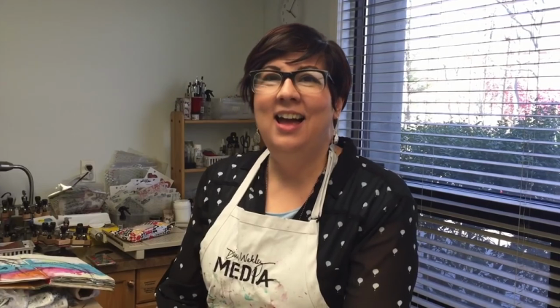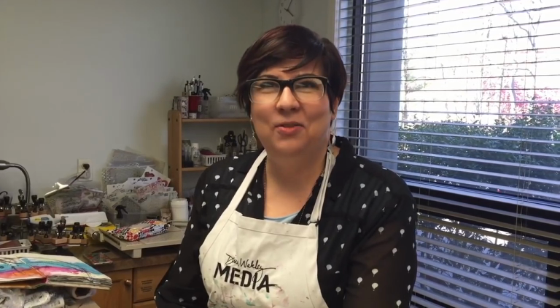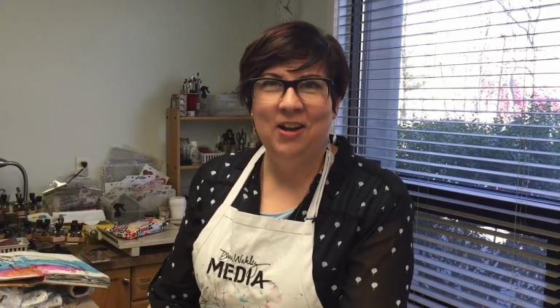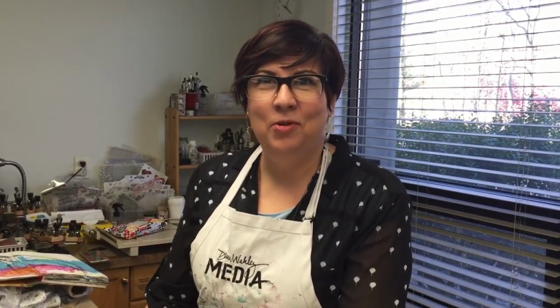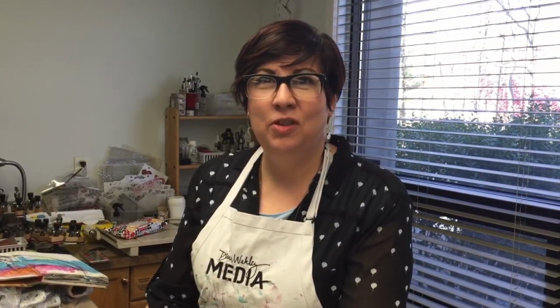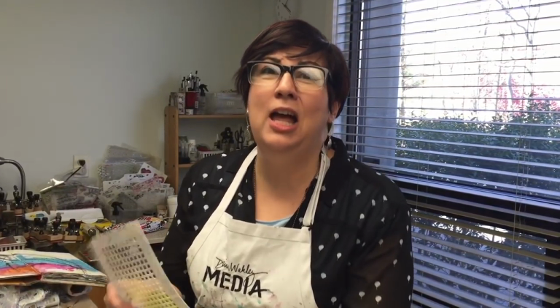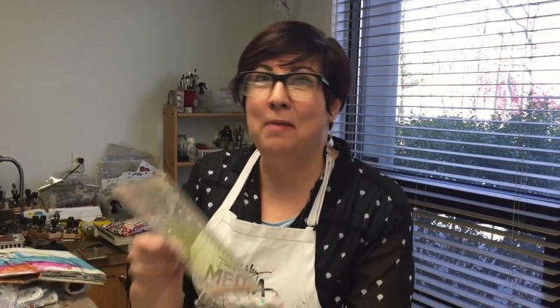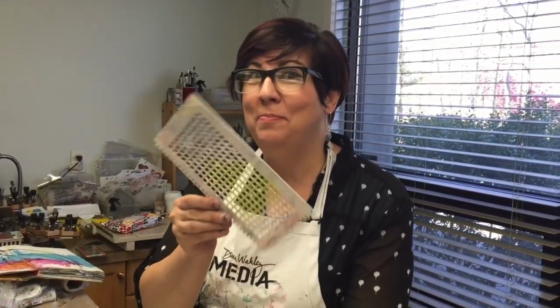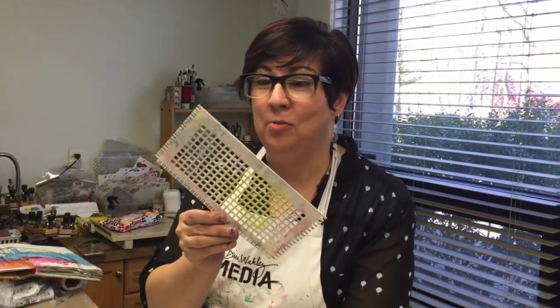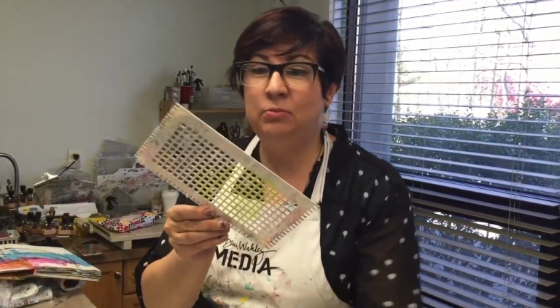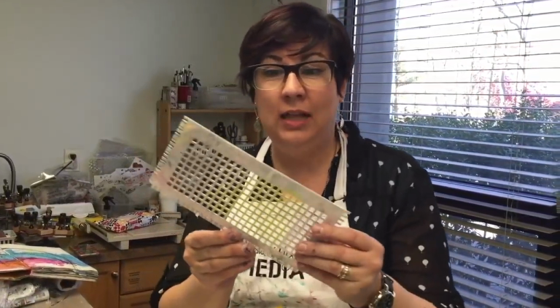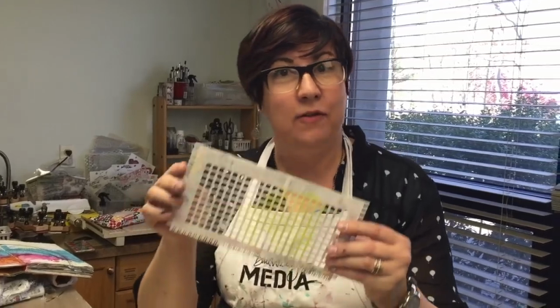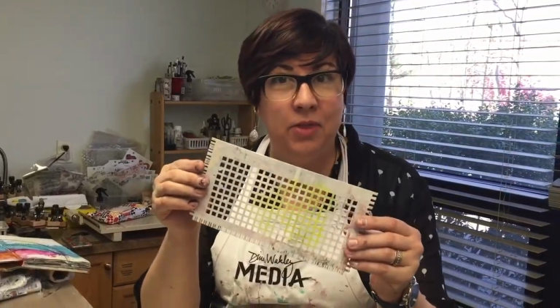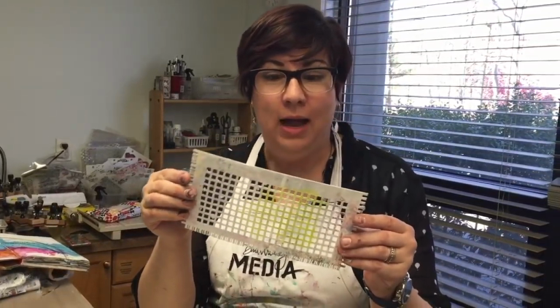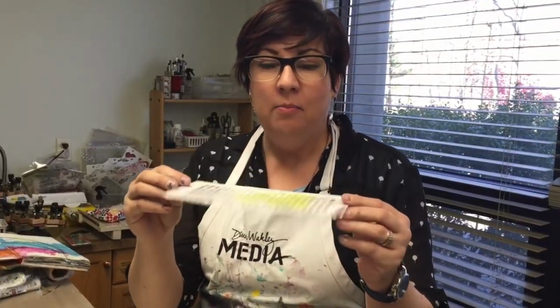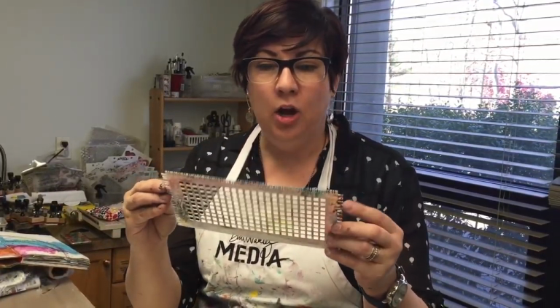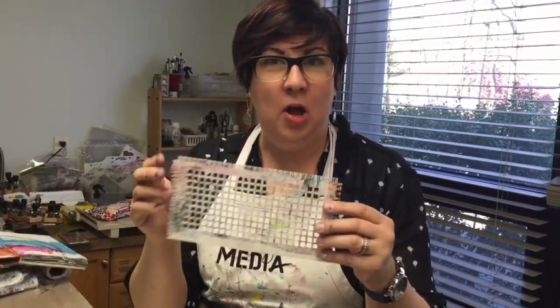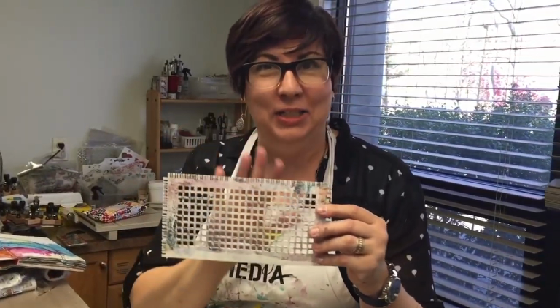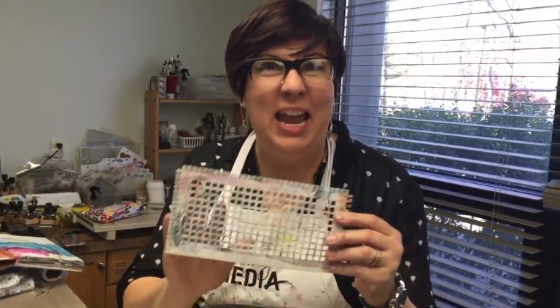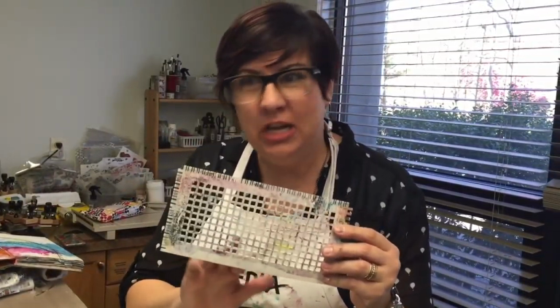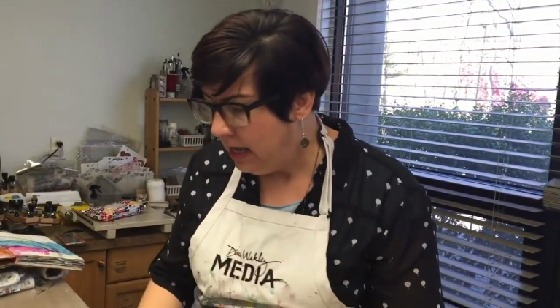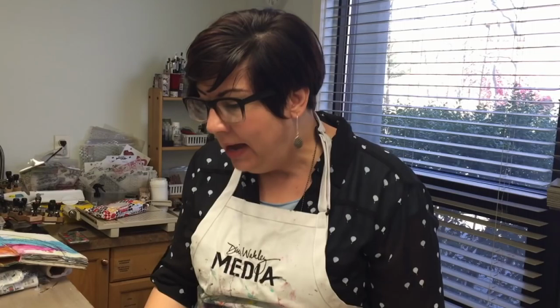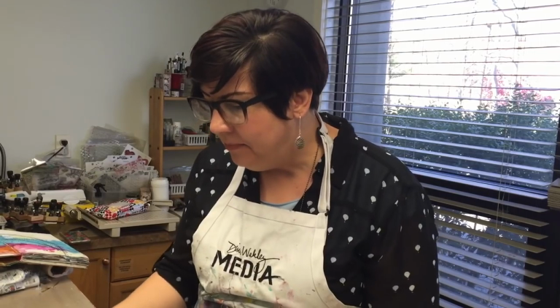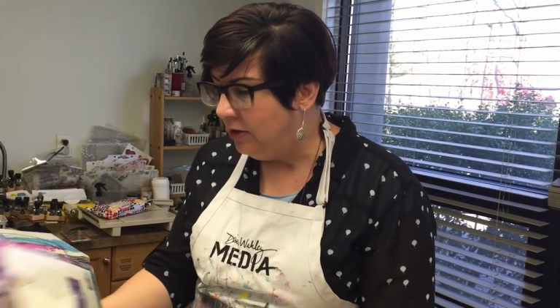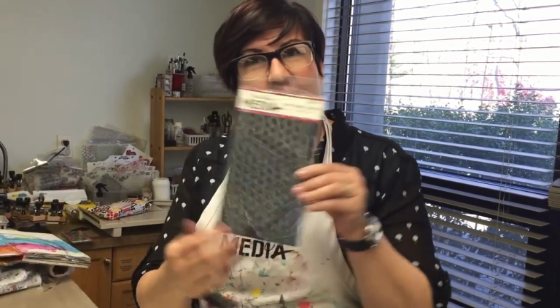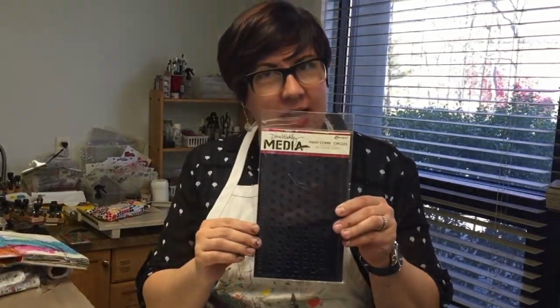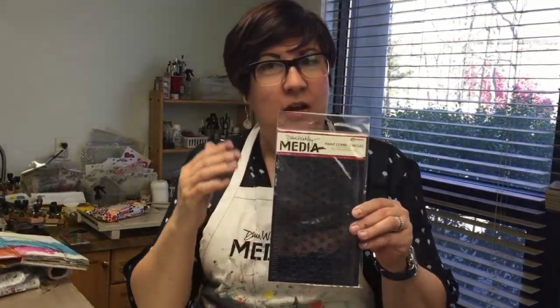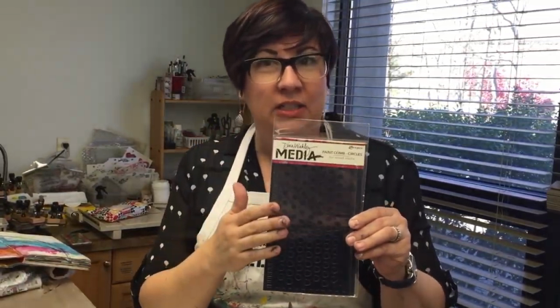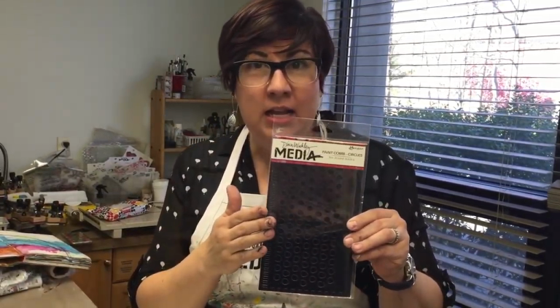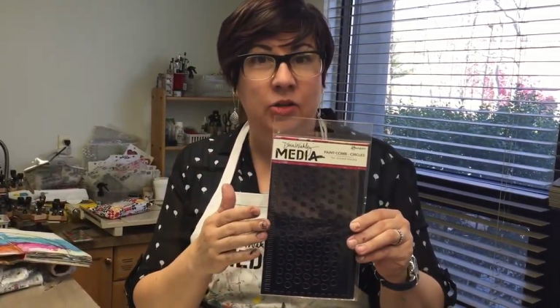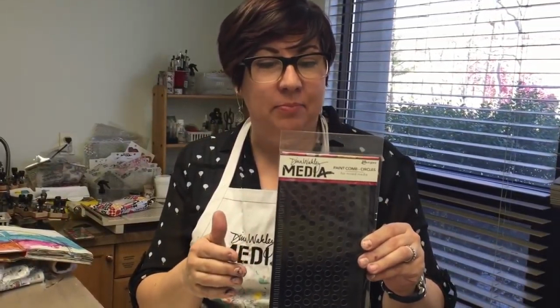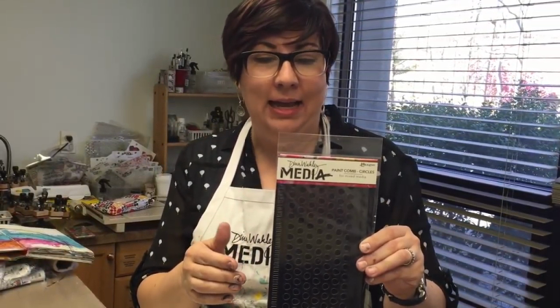Hi, Dena Wakely here, and I'm going to share with you what I love about the paint combs. So this is what they look like after you've played with them for a while. Mine are coated in all kinds of paint and gesso, but when you buy them, they look like this. They are transparent in the package against that black backing.